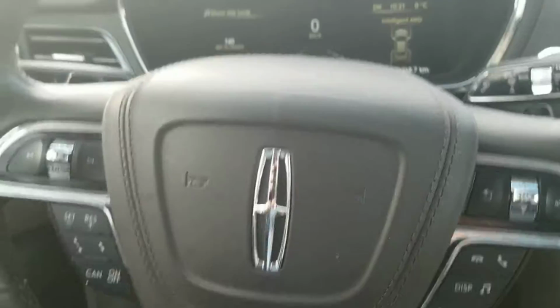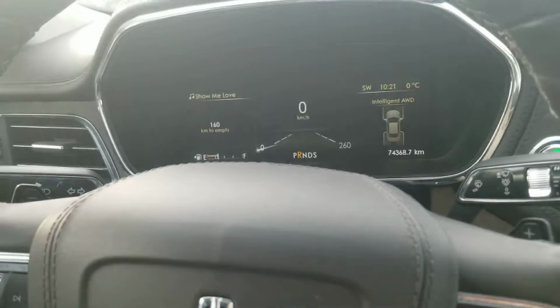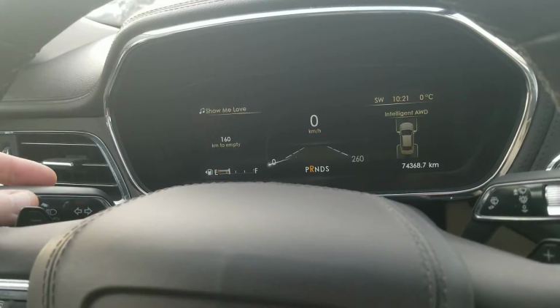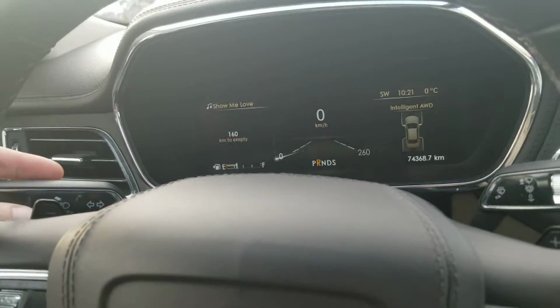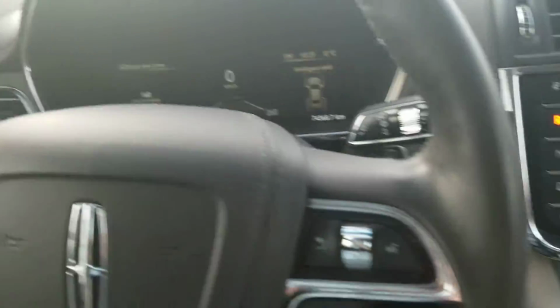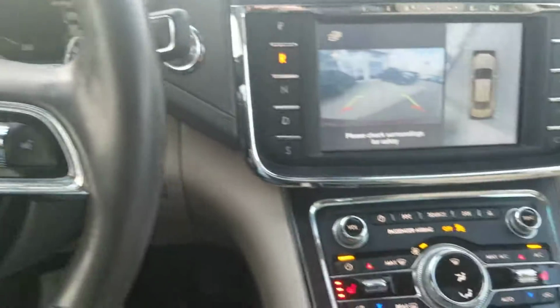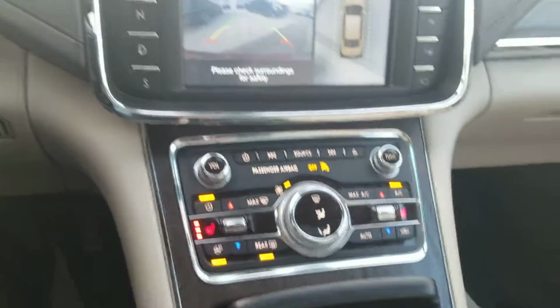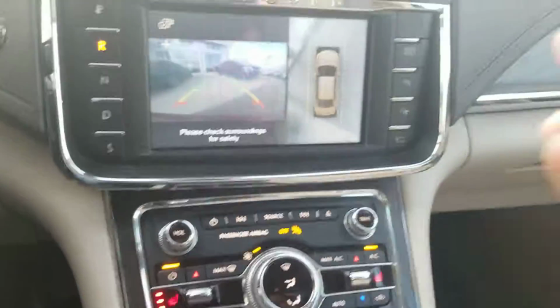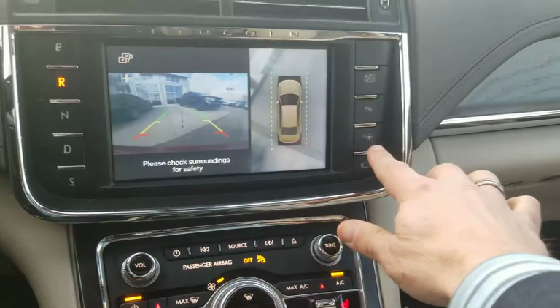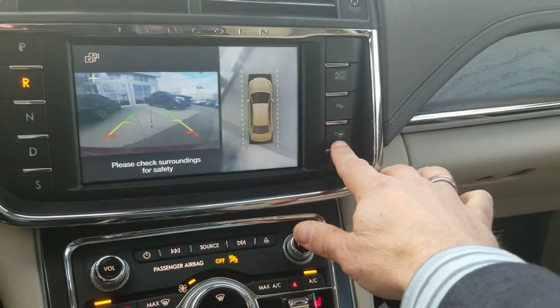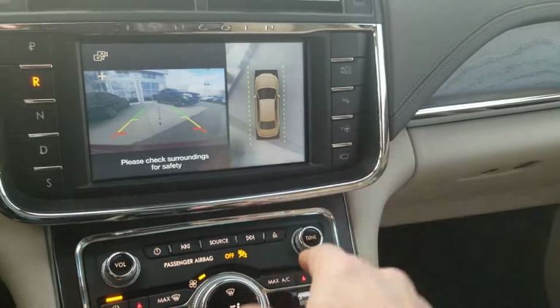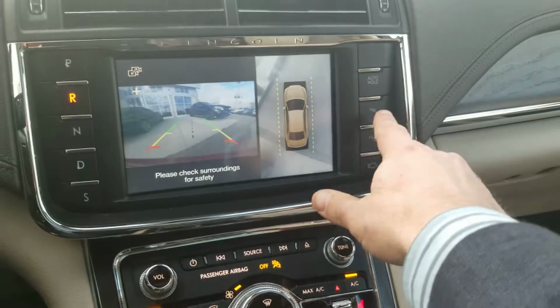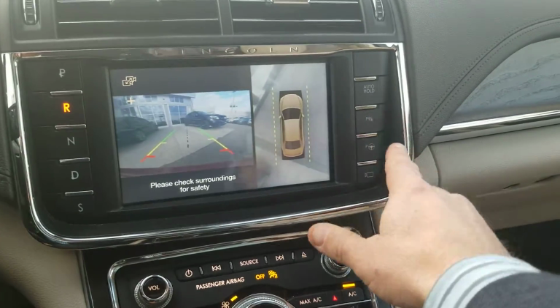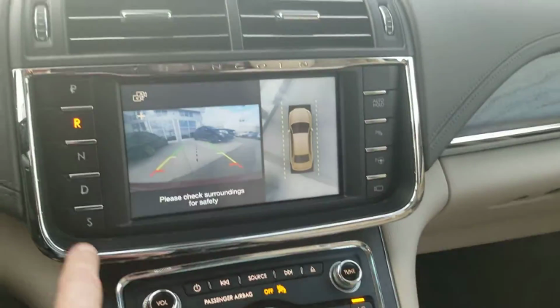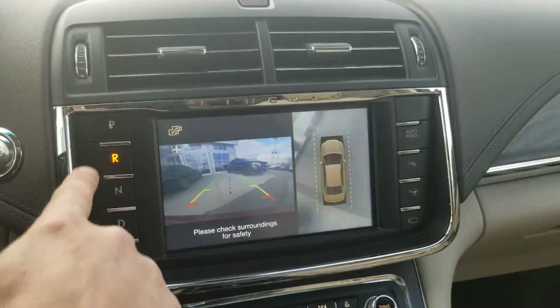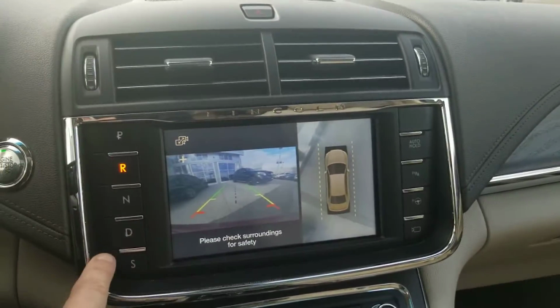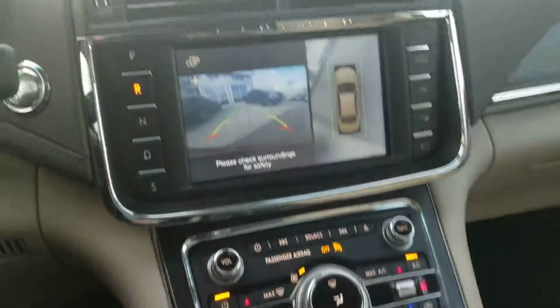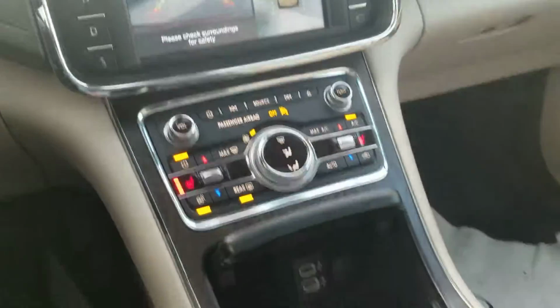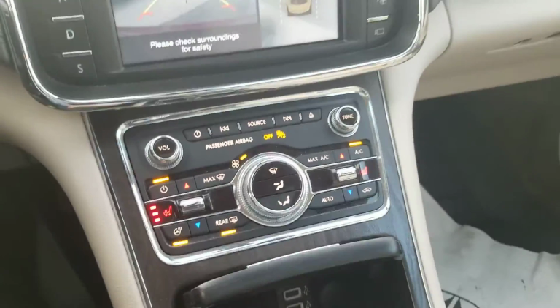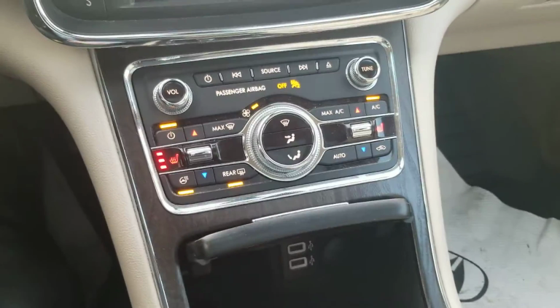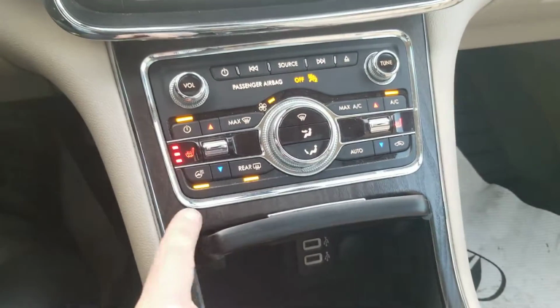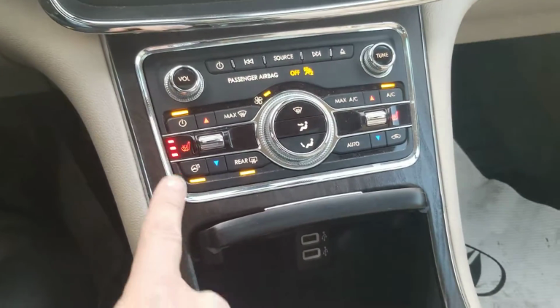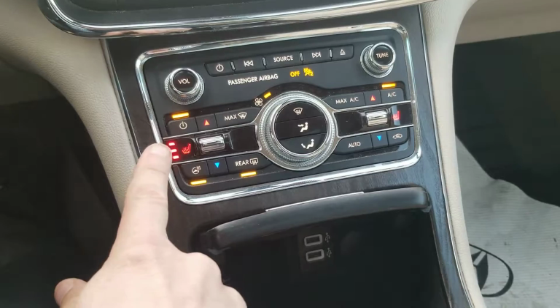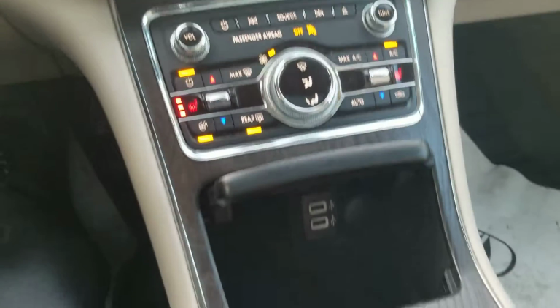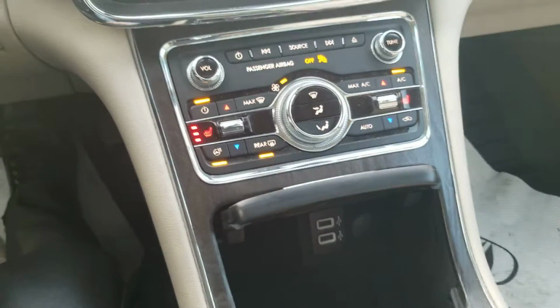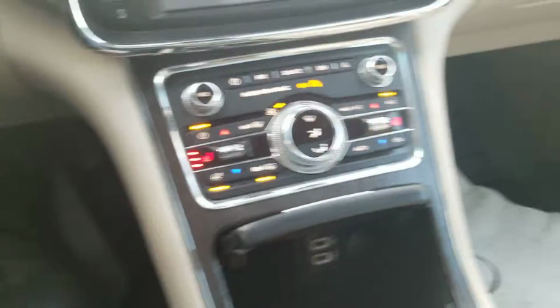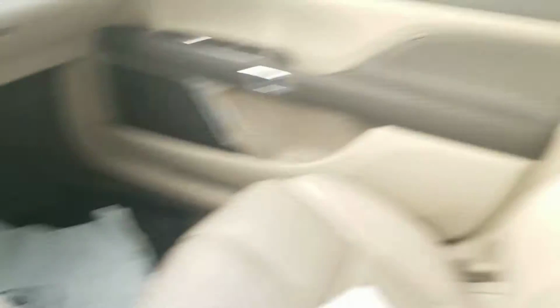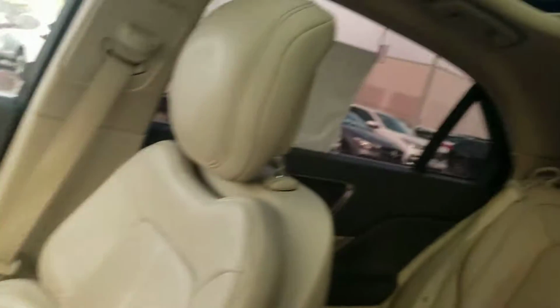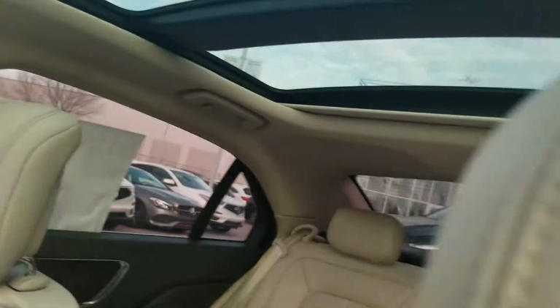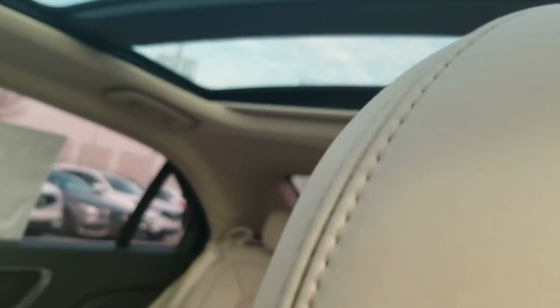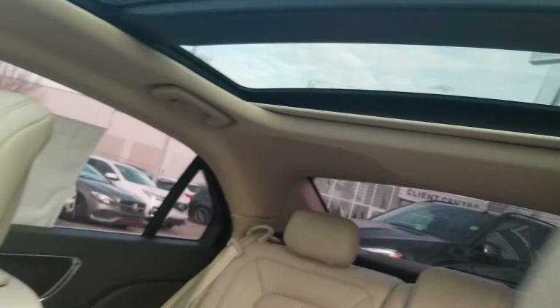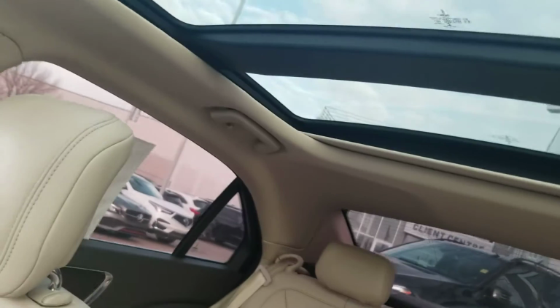This has lane departure warning, park assist, parking sensors, push button transmission, heated seats, heated steering, and a full panoramic sunroof.